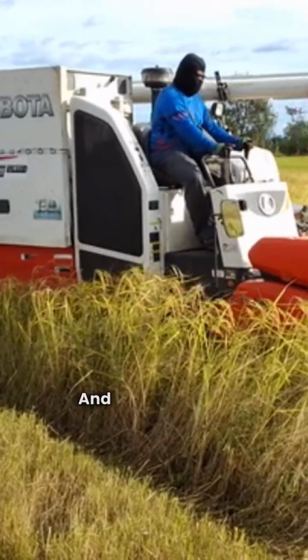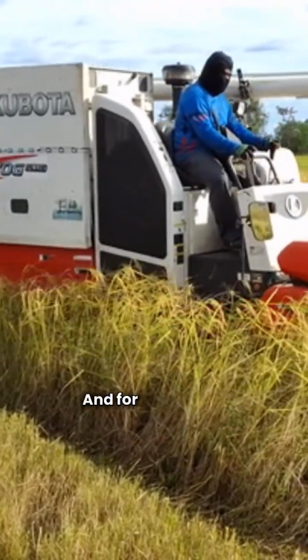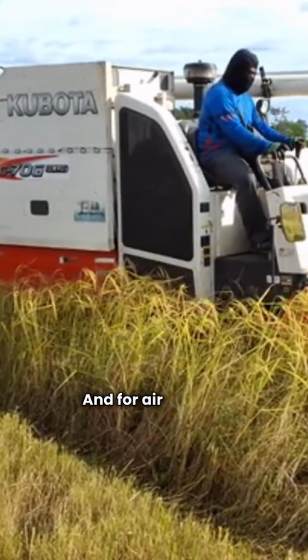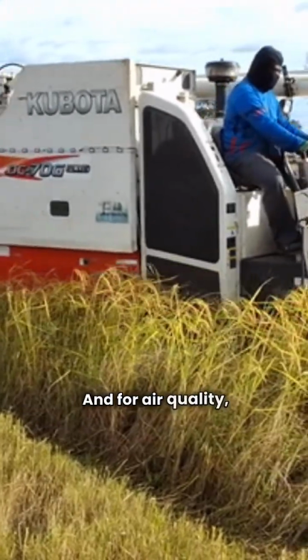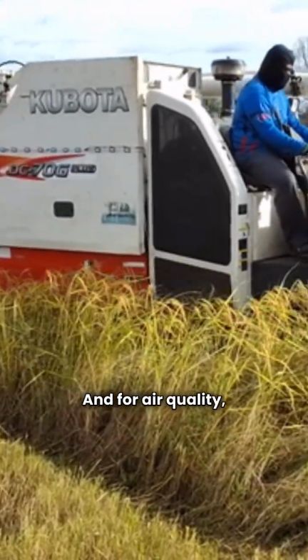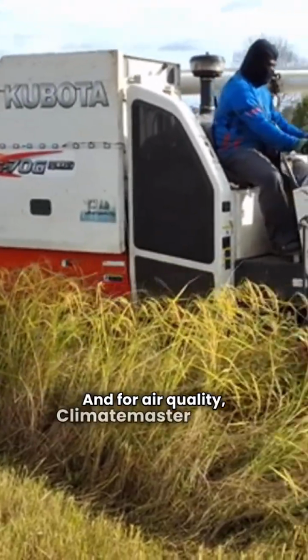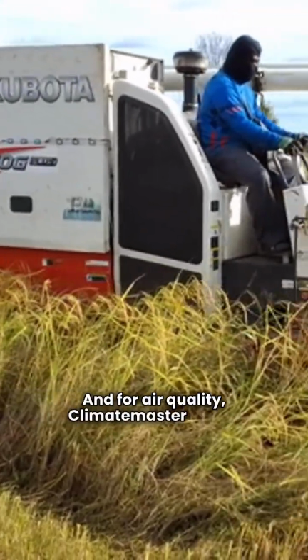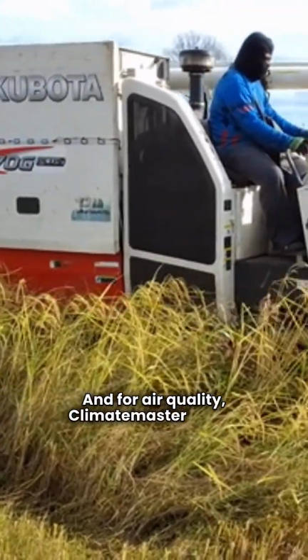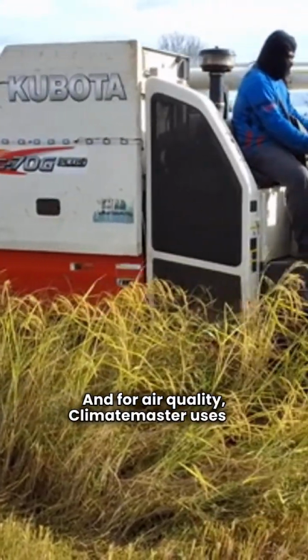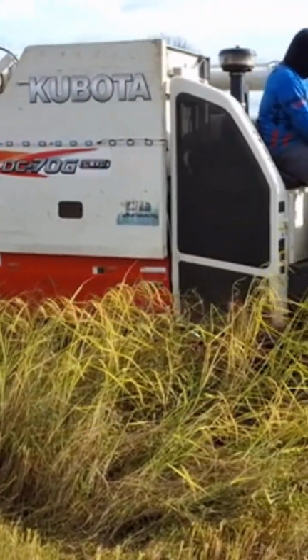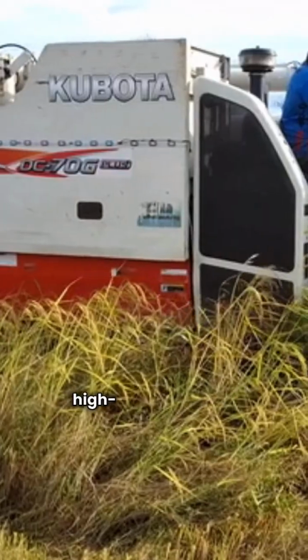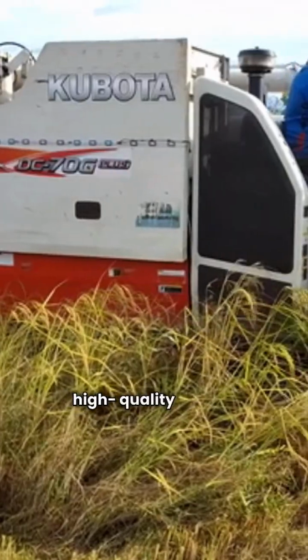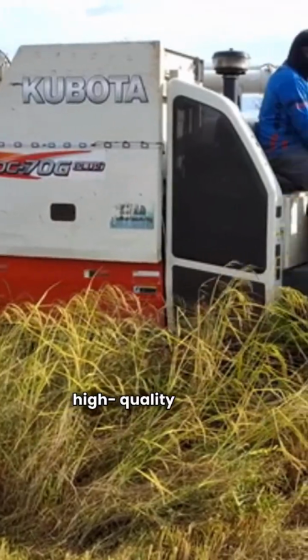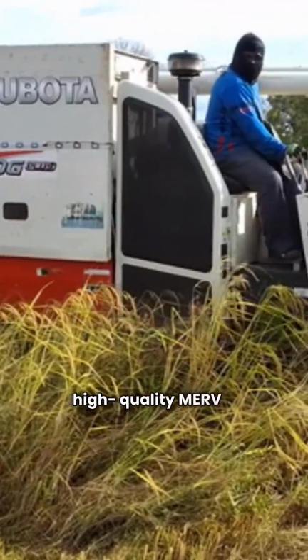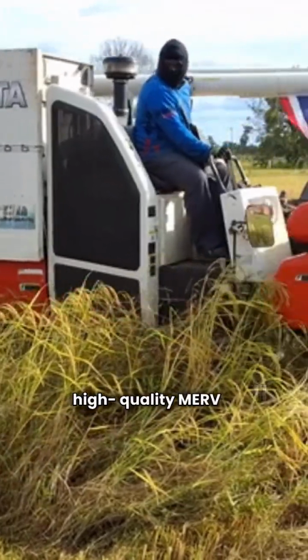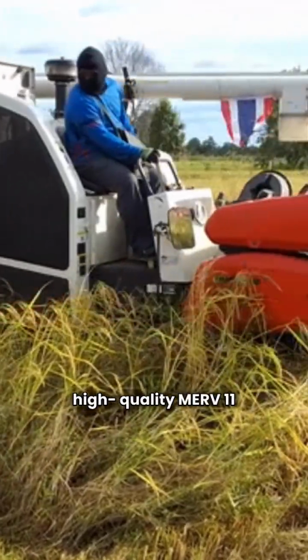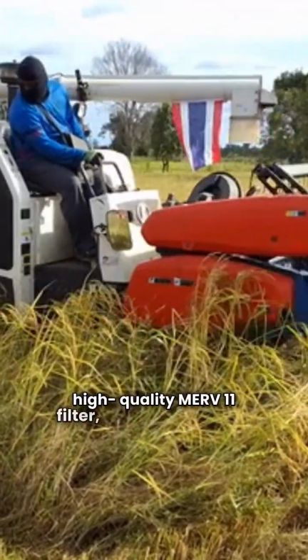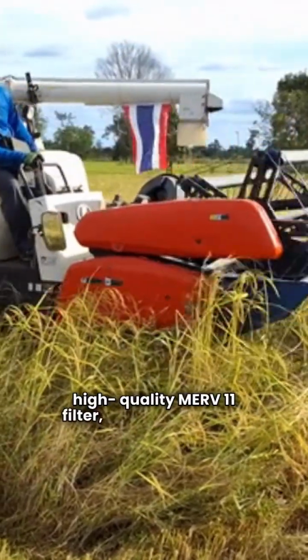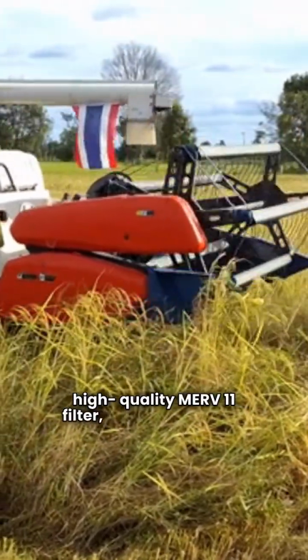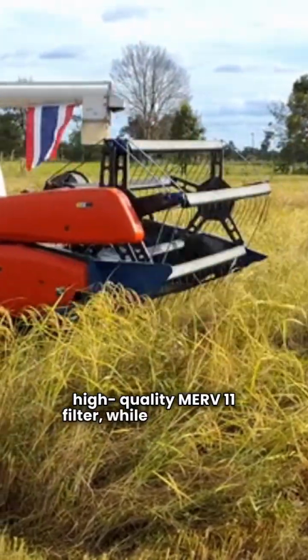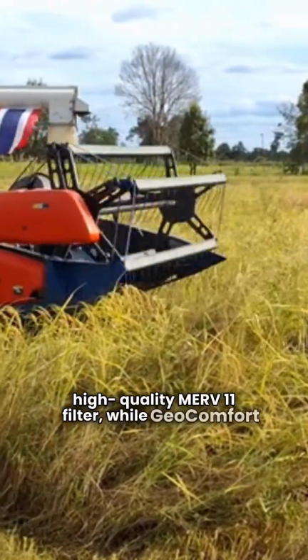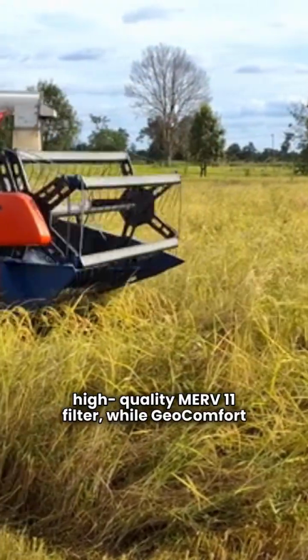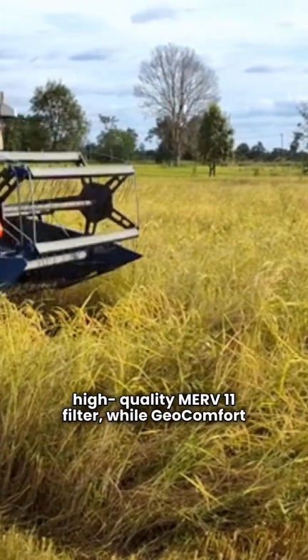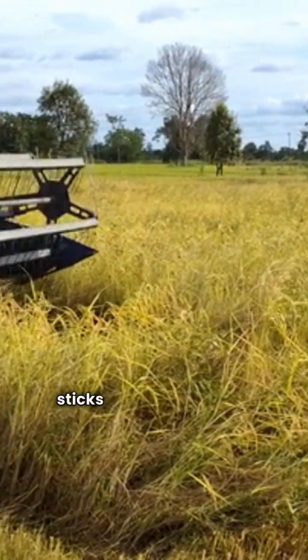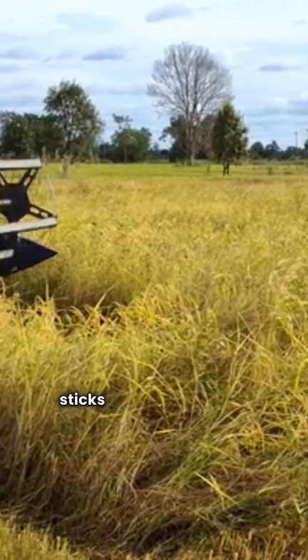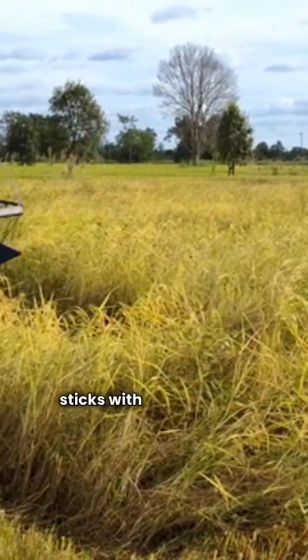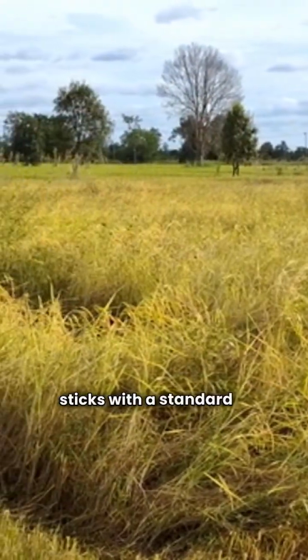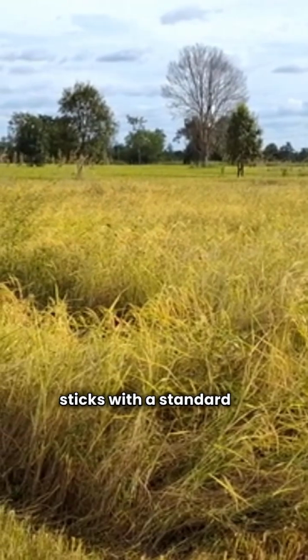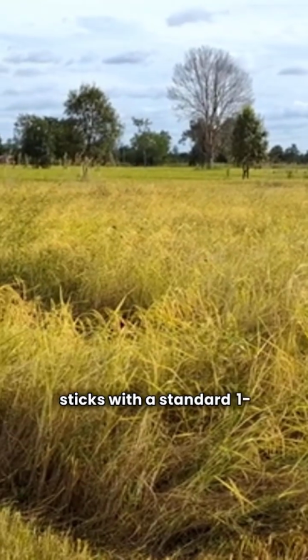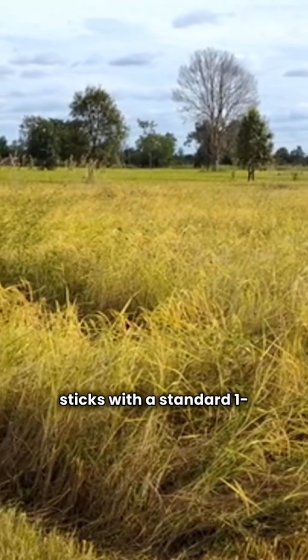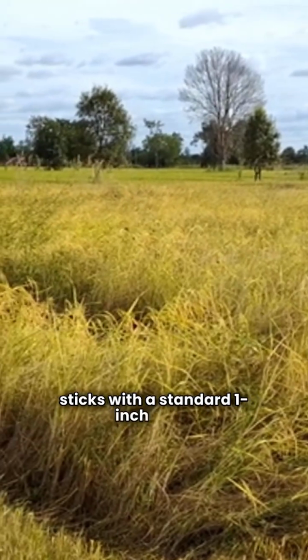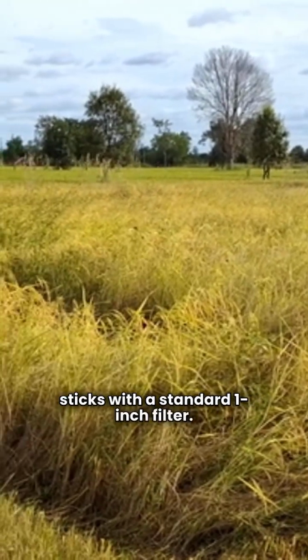For air quality, Climate Master uses a high-quality Merv 11 filter, while Geocomfort sticks with a standard 1-inch filter.